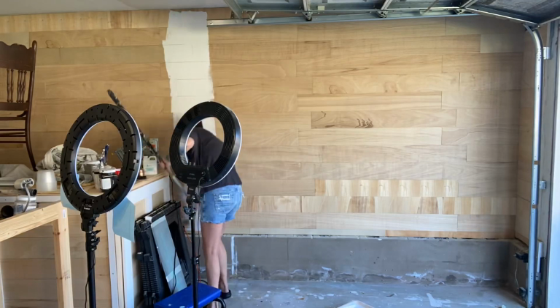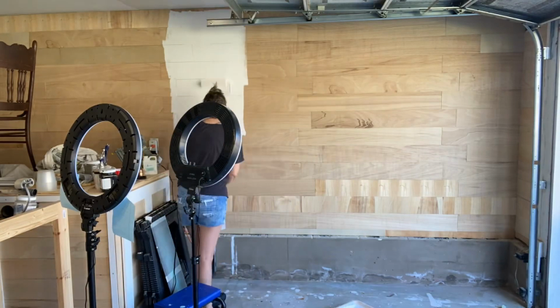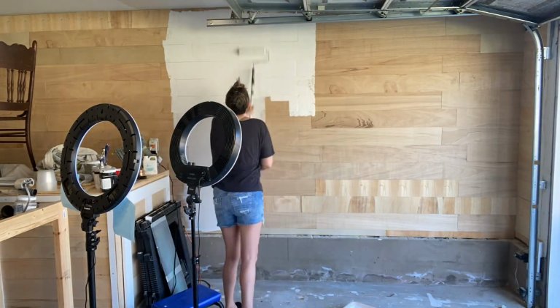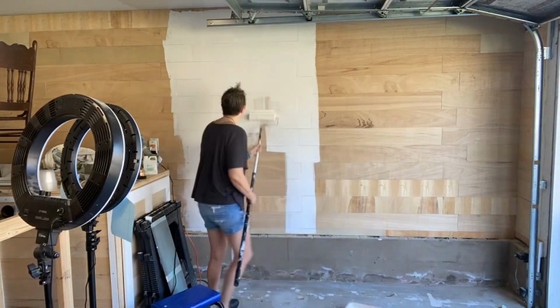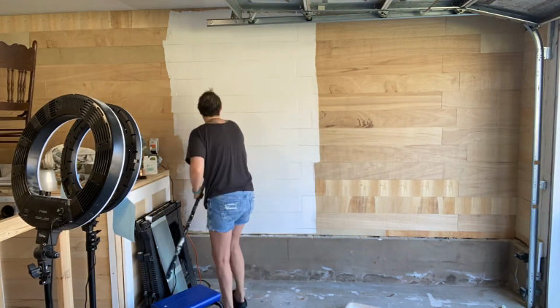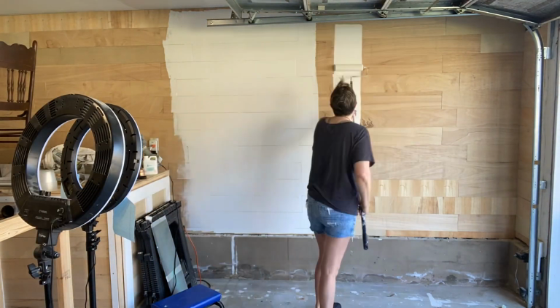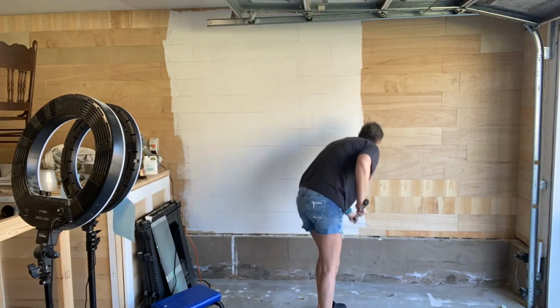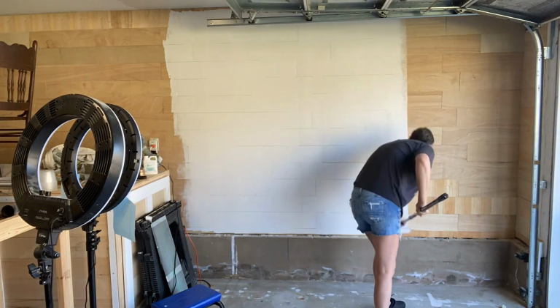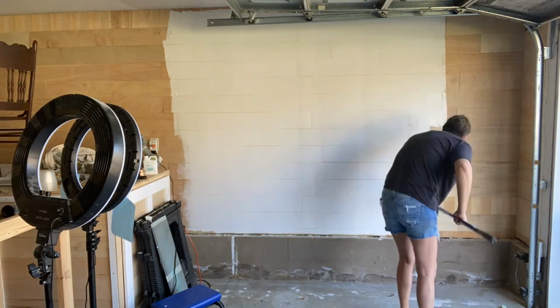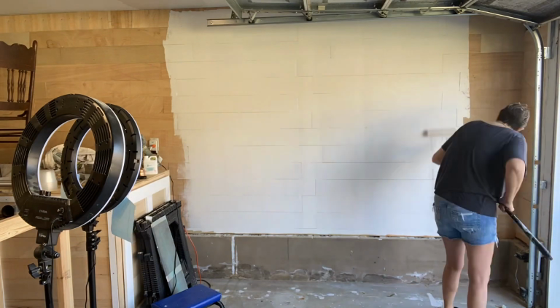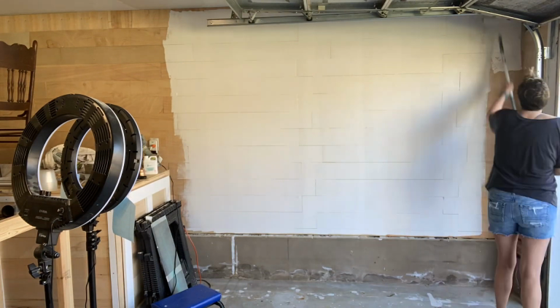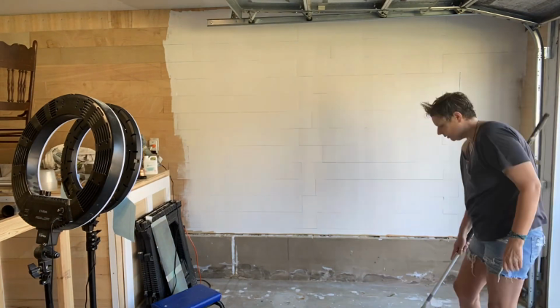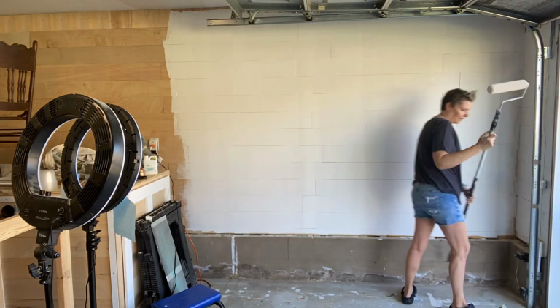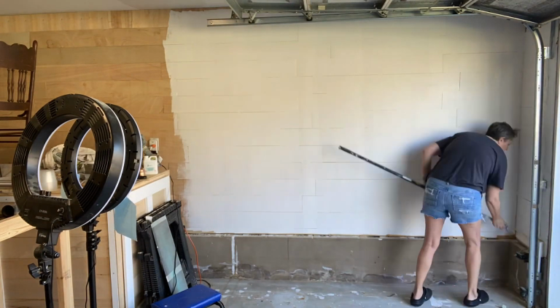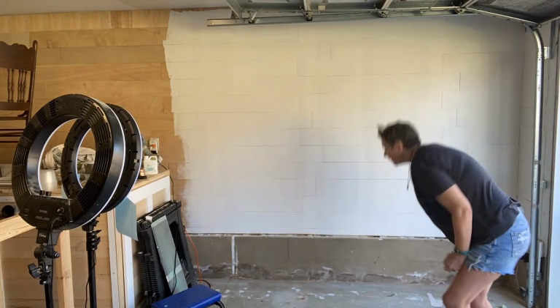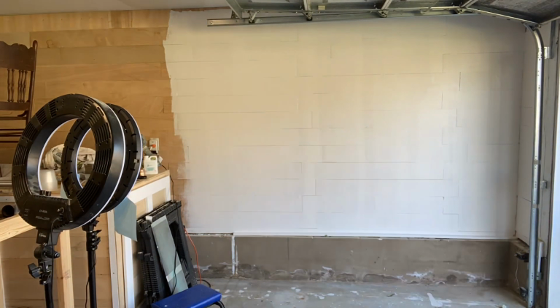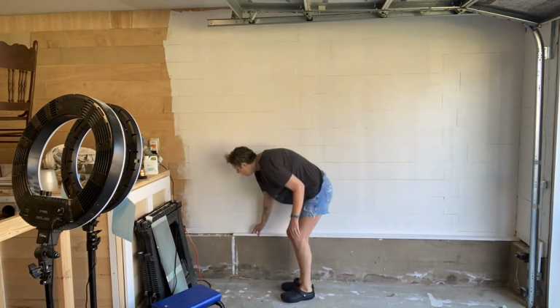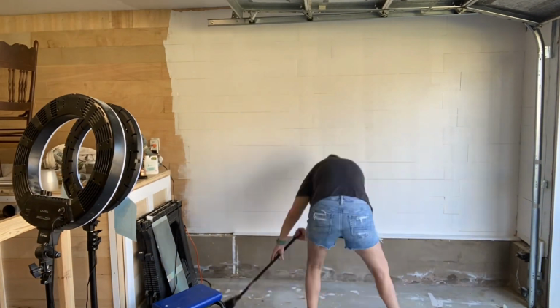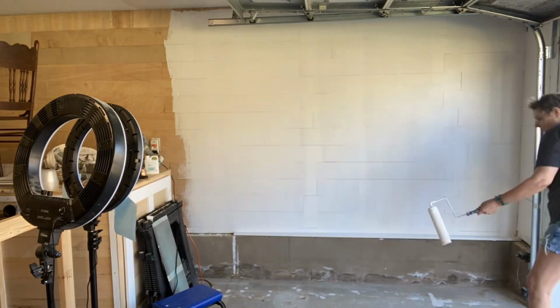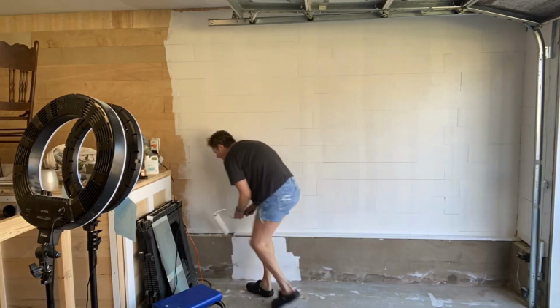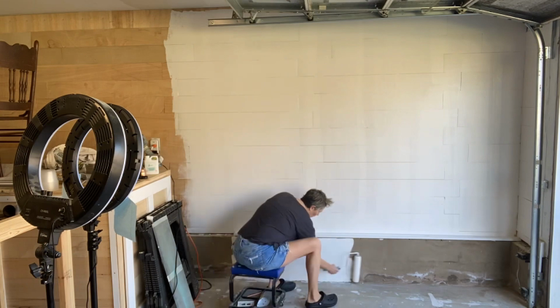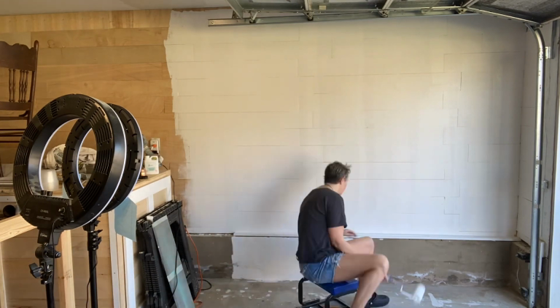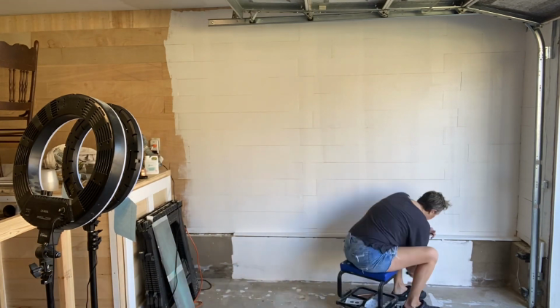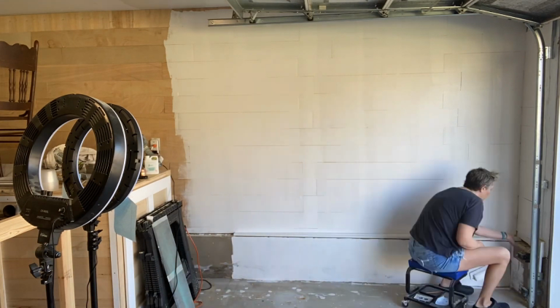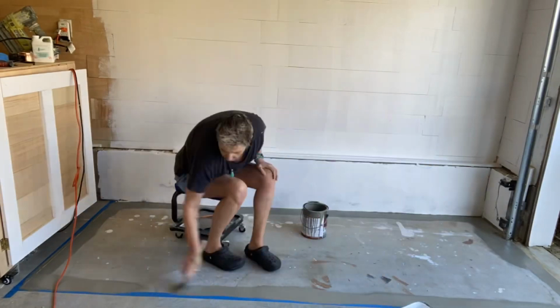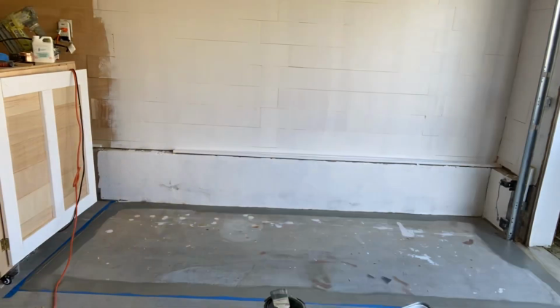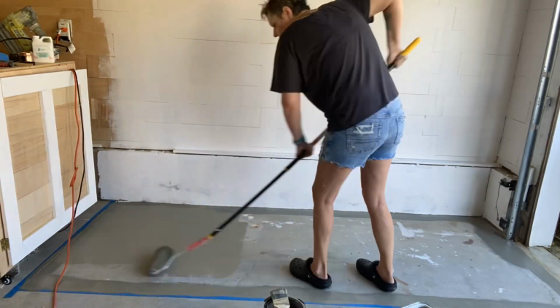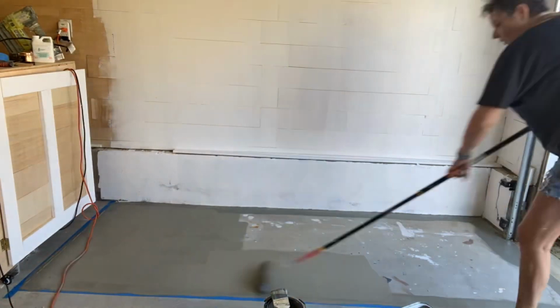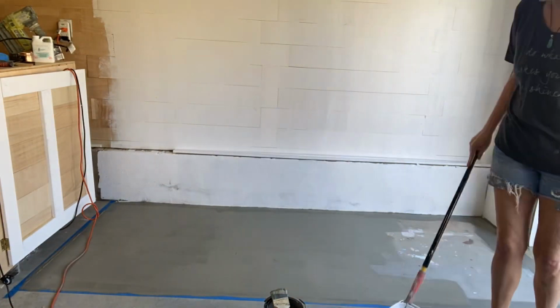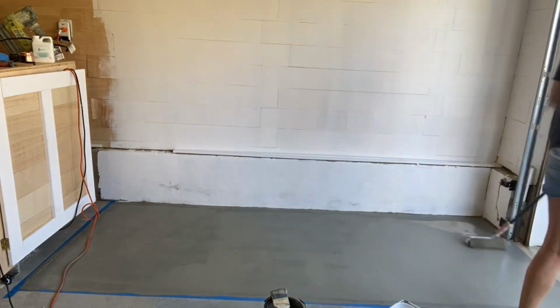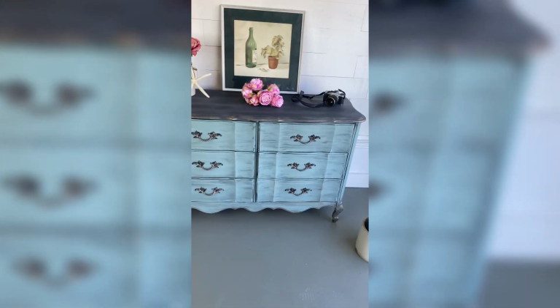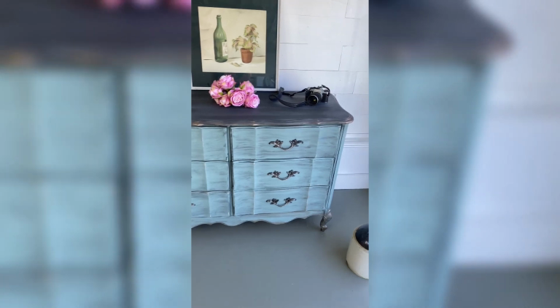I'm painting my DIY shiplap white and then I'm going to be framing that up with a little bit of molding around the bottom of the wall. I will be painting my floor a nice even gray tone, and the point is to have your space look professional.